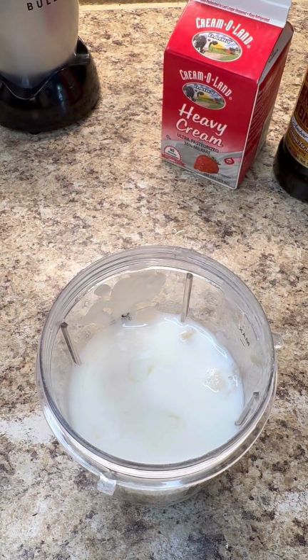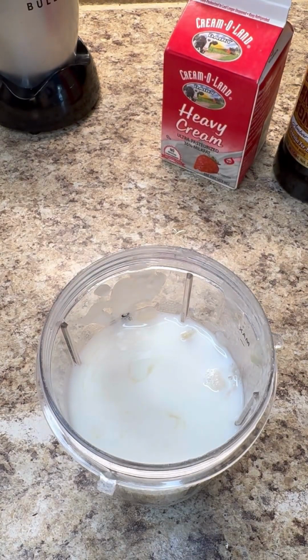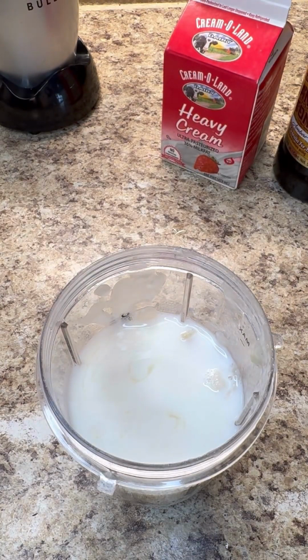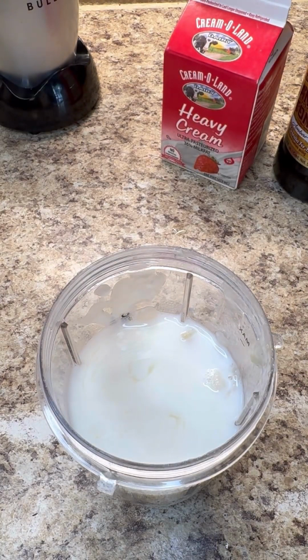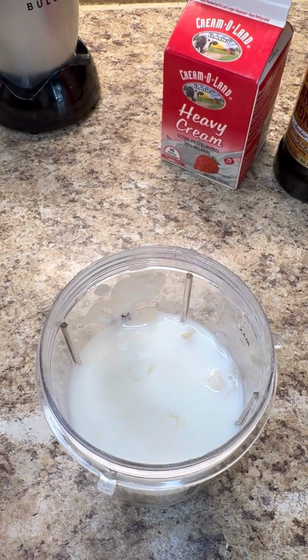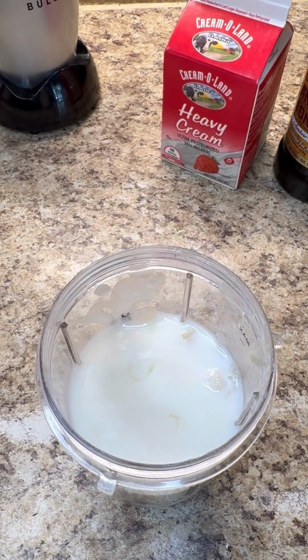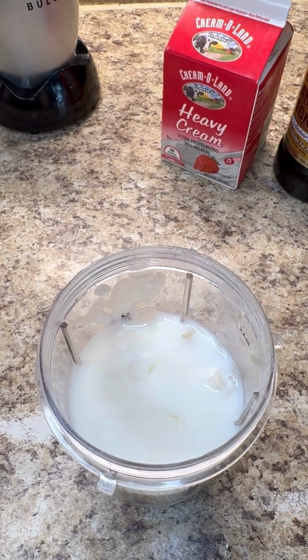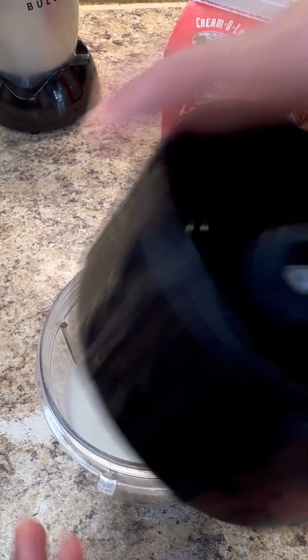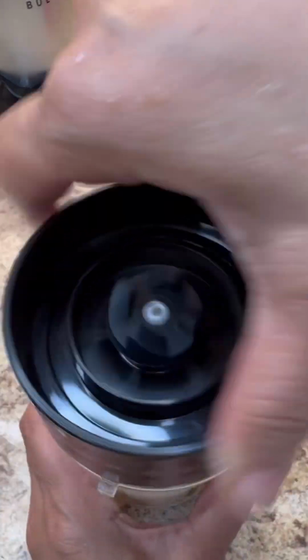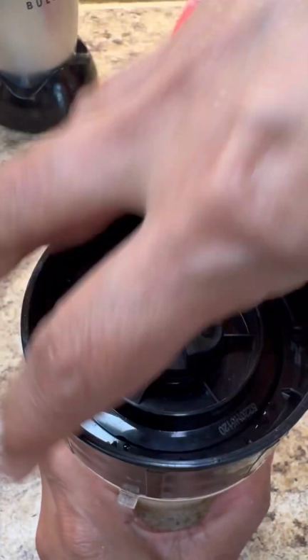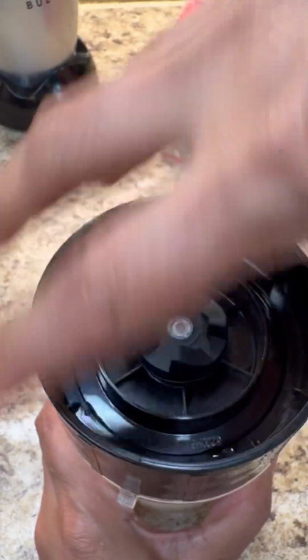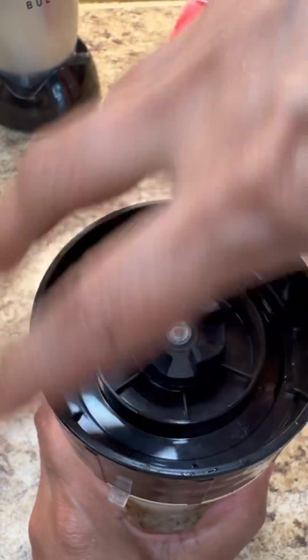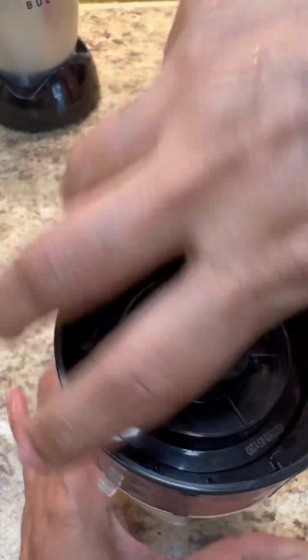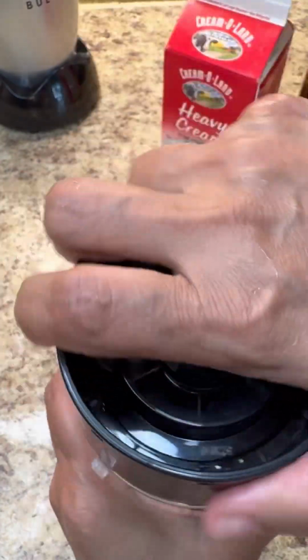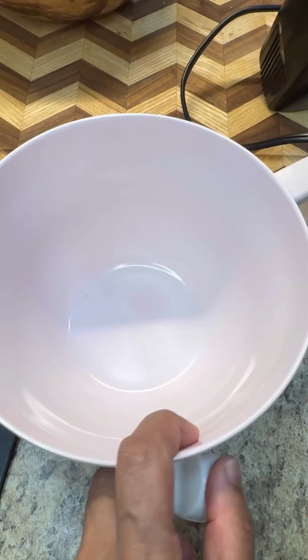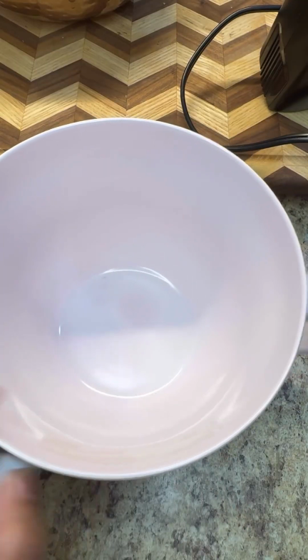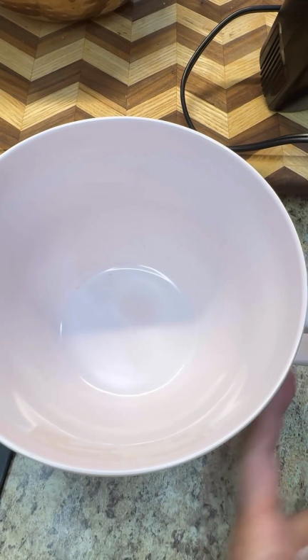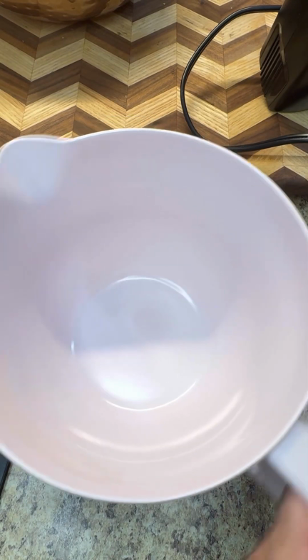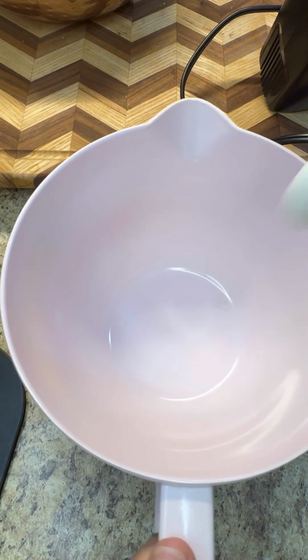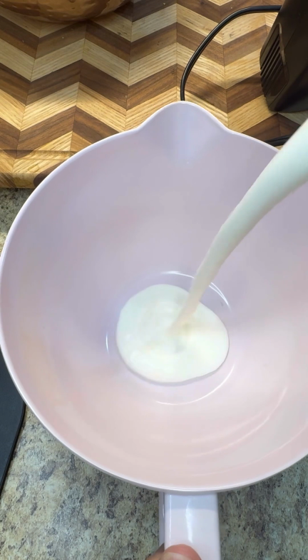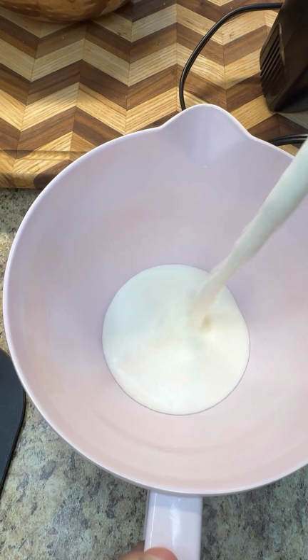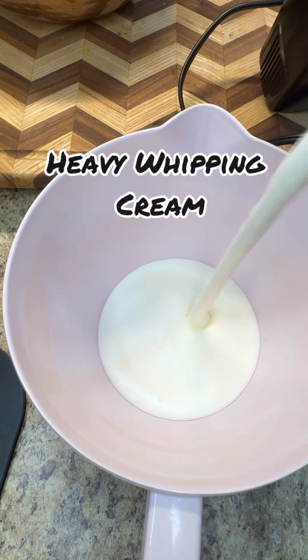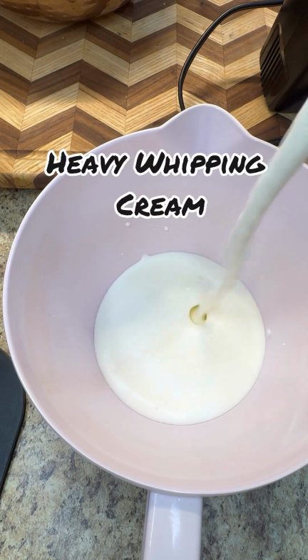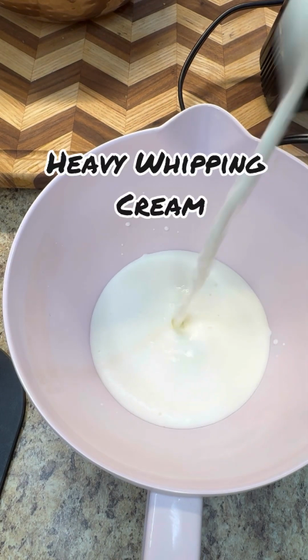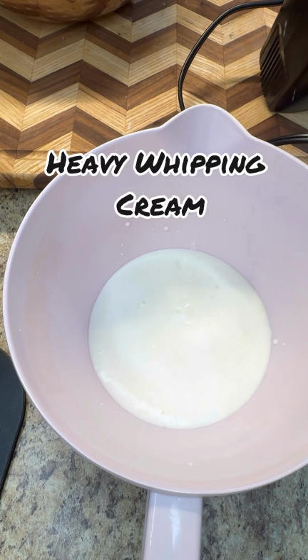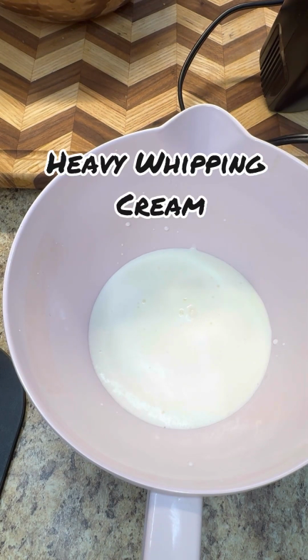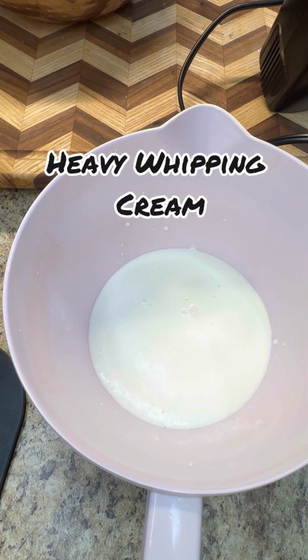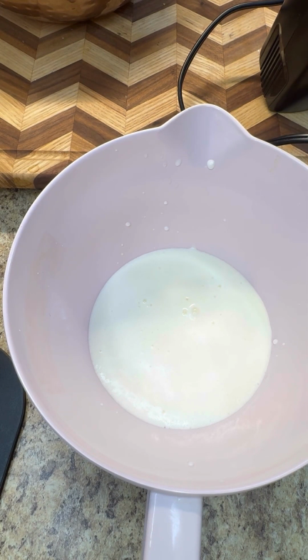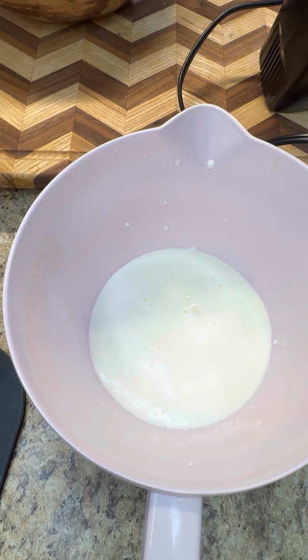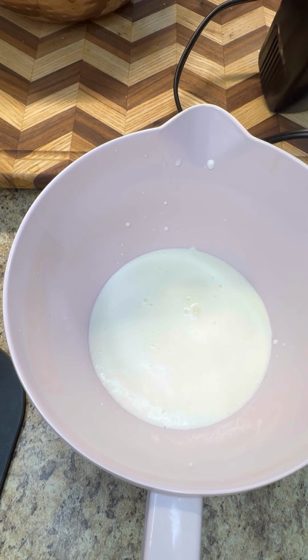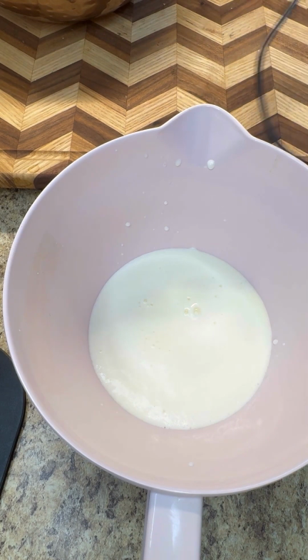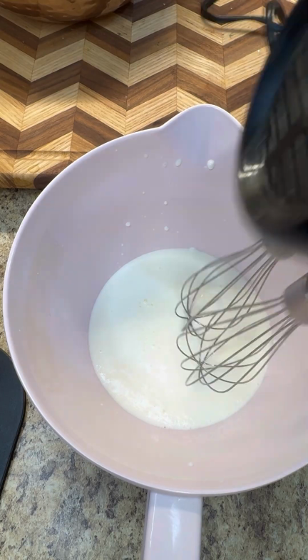Now let me put the apparatus on and we're just going to zap this until it becomes a lovely puree. Here in my bowl I want to add my whipped cream and we're going to beat this up and let it get really creamy.